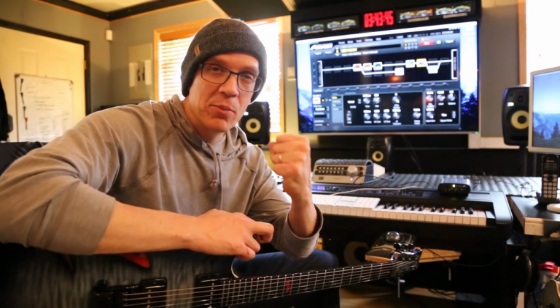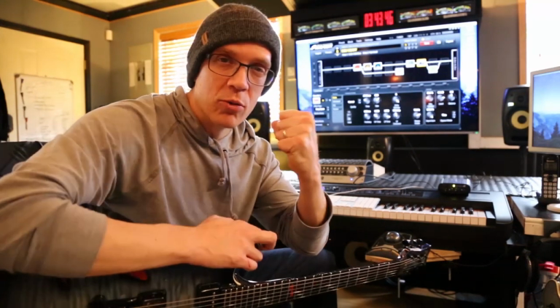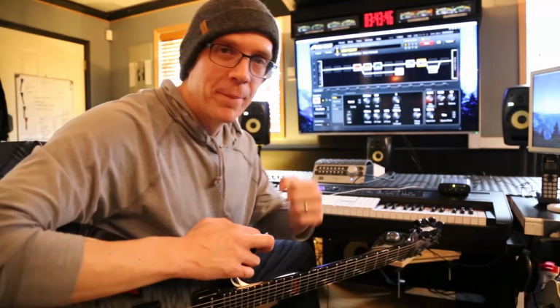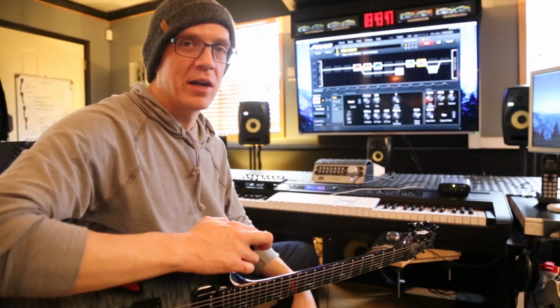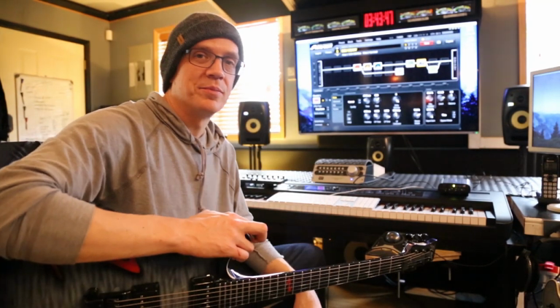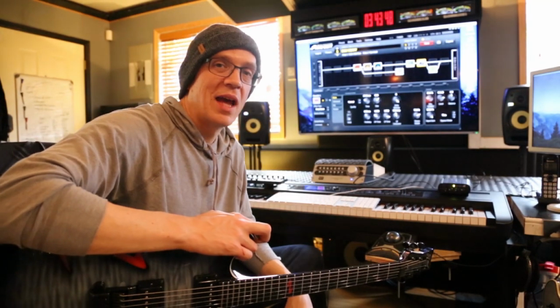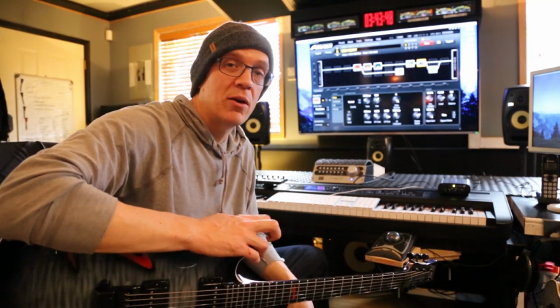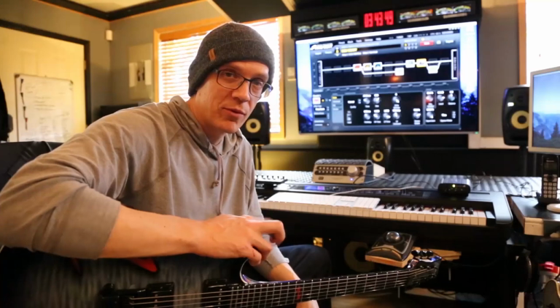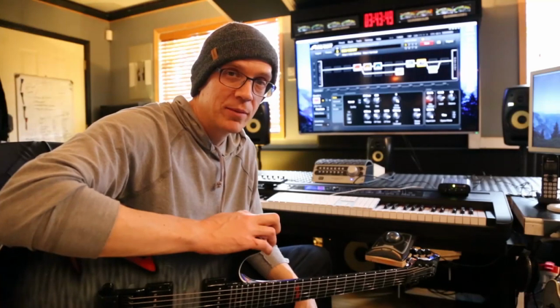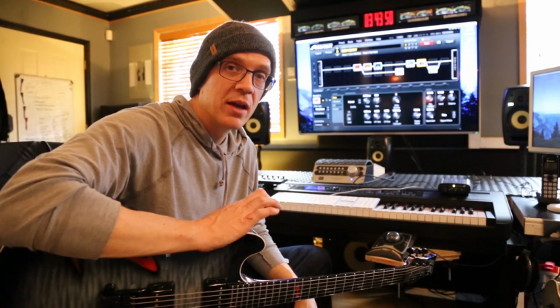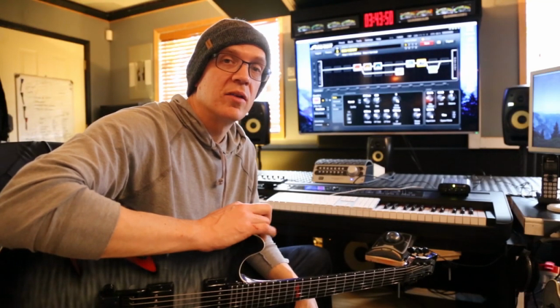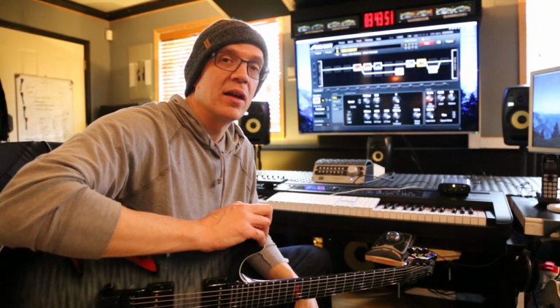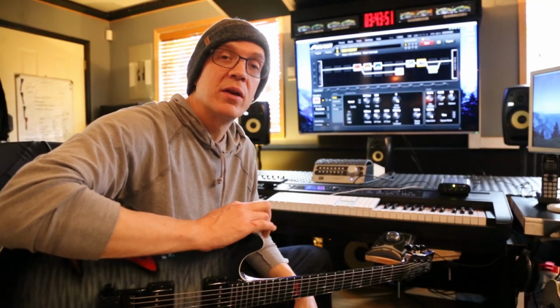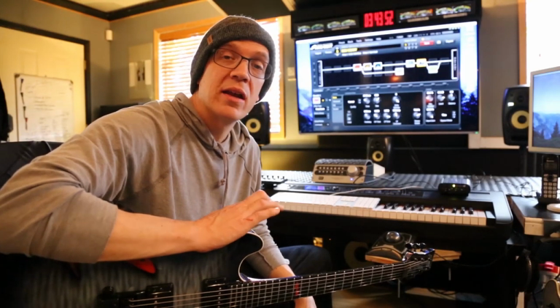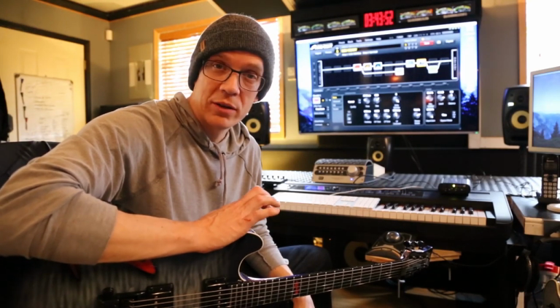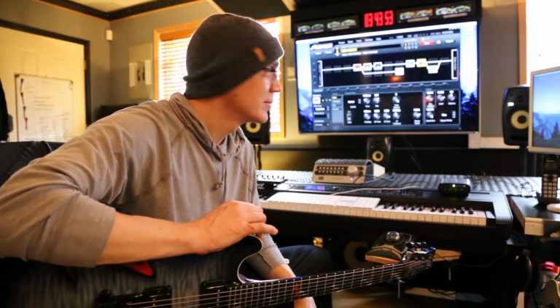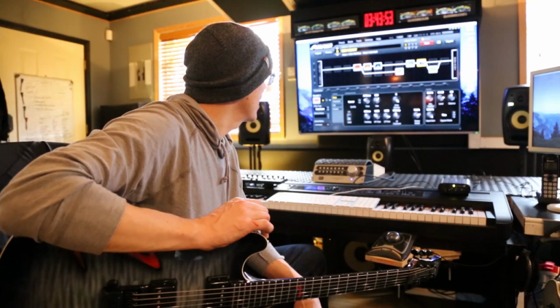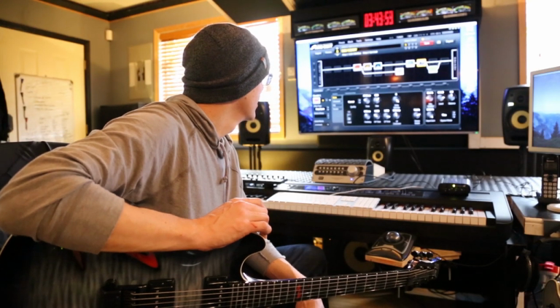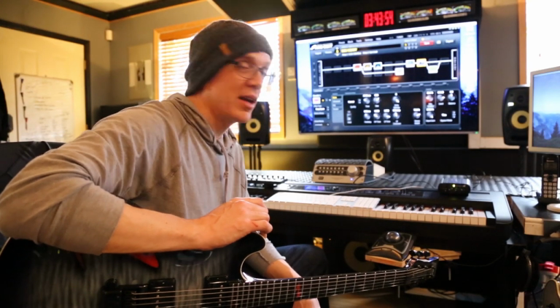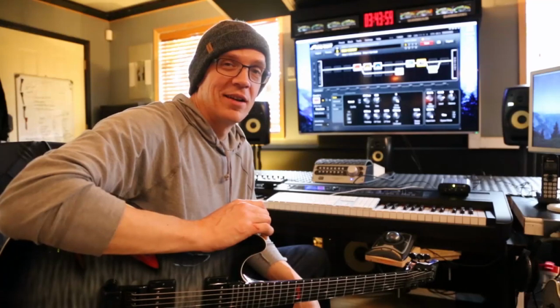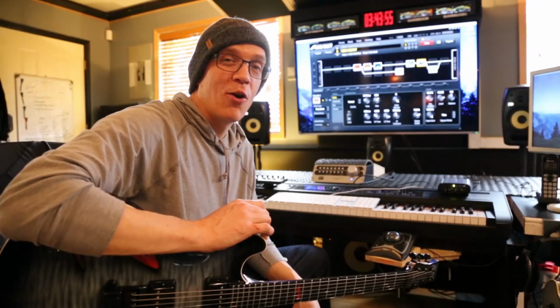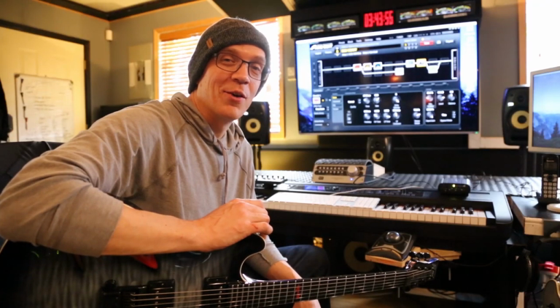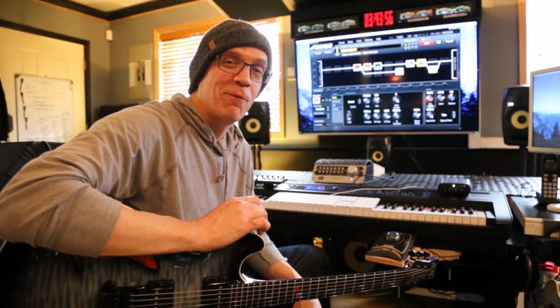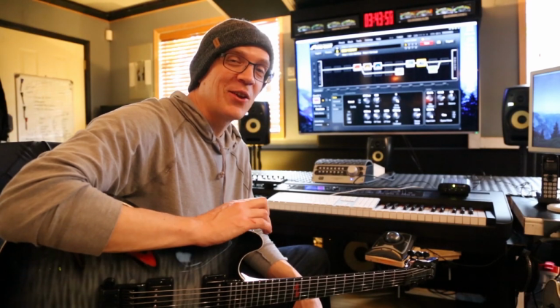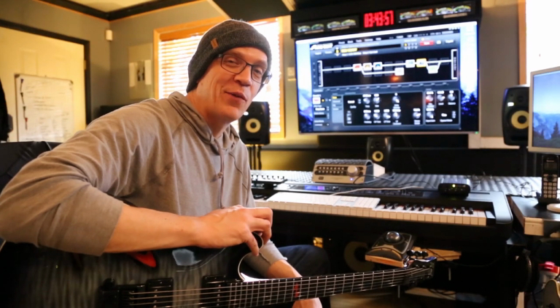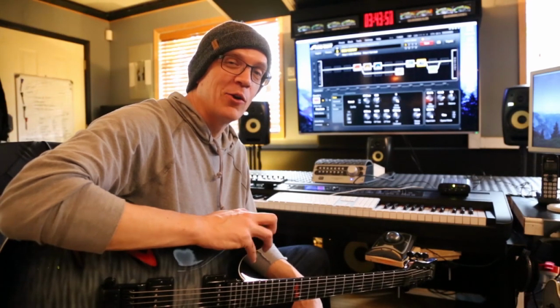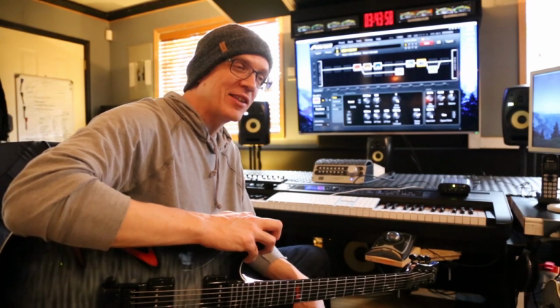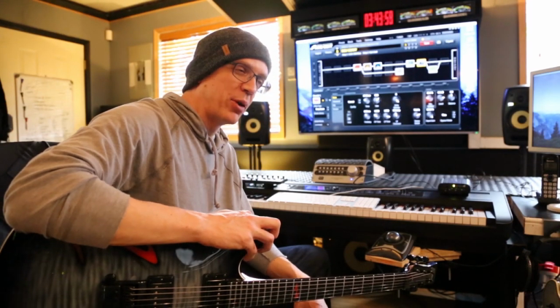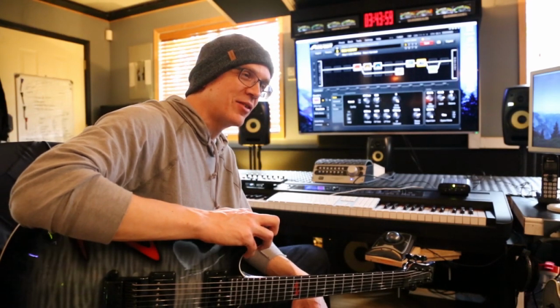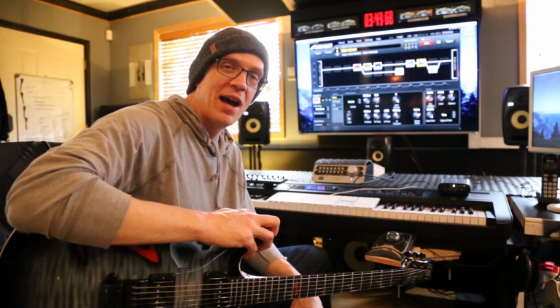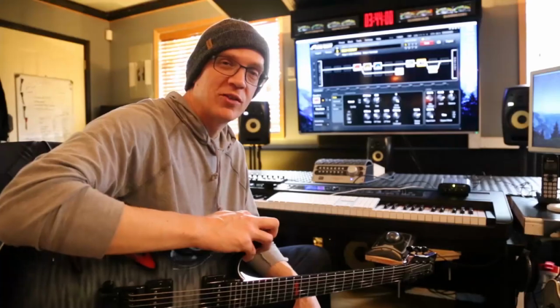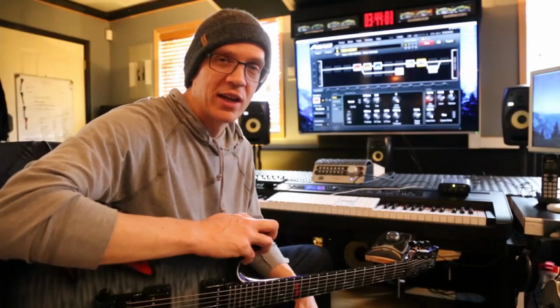Damn you, Fractal. Matt Piccone from Fractal is a gentleman and a scholar. Anyway, that's it — gear whoring it out for the Fractal Axe-FX 2 XL Plus. Now suck it.